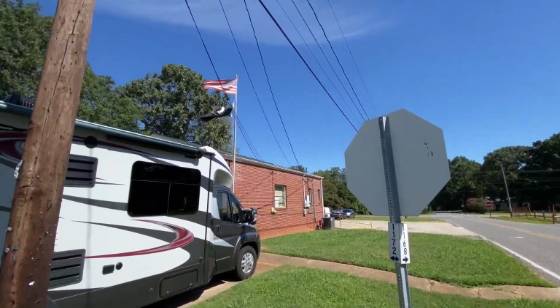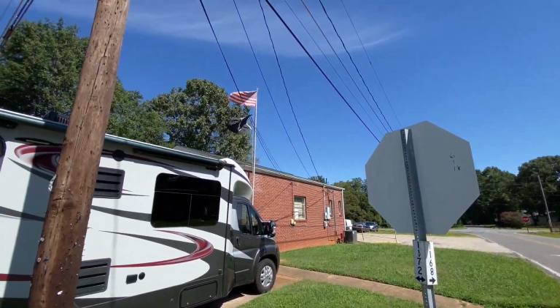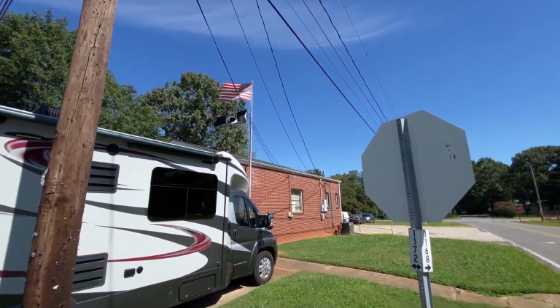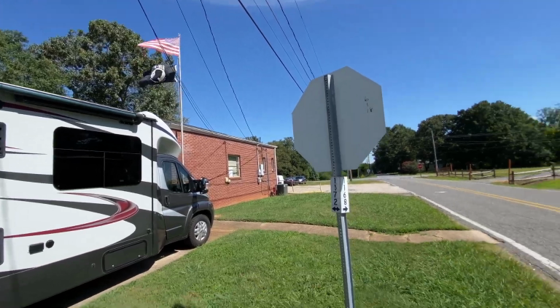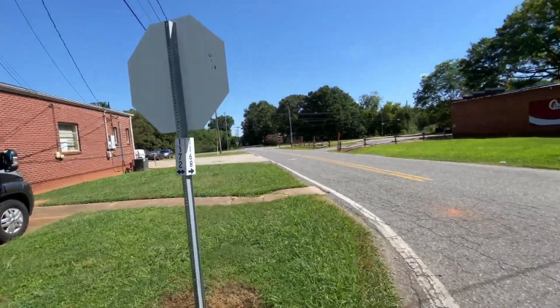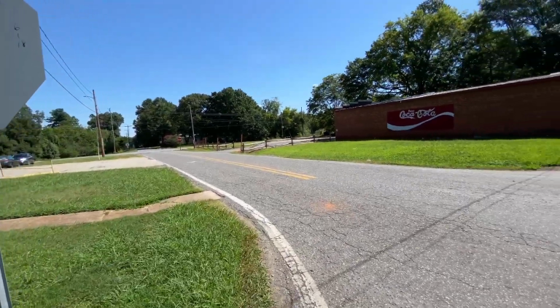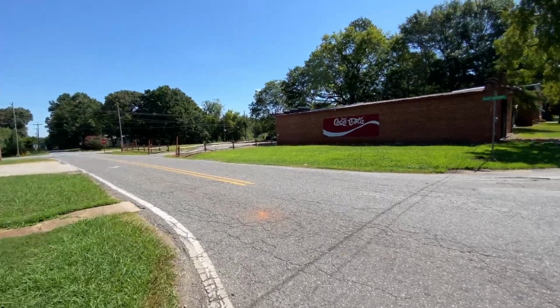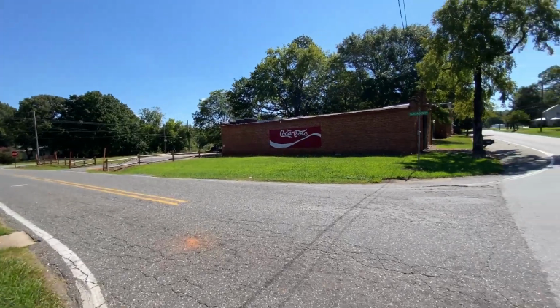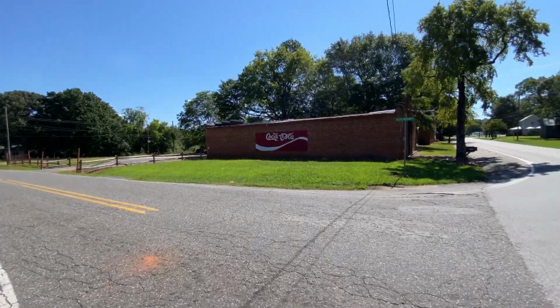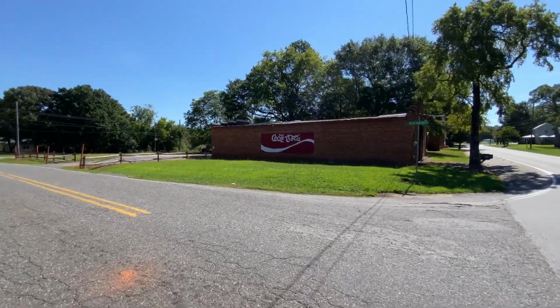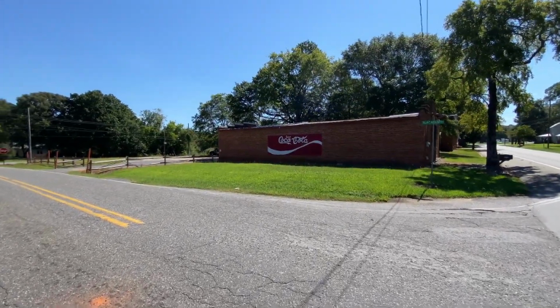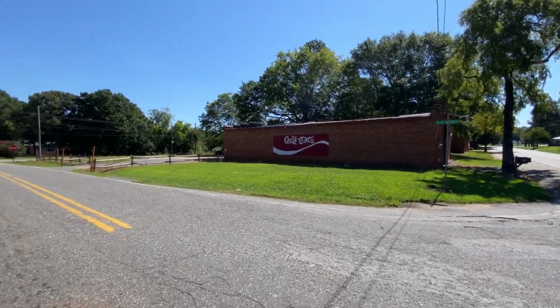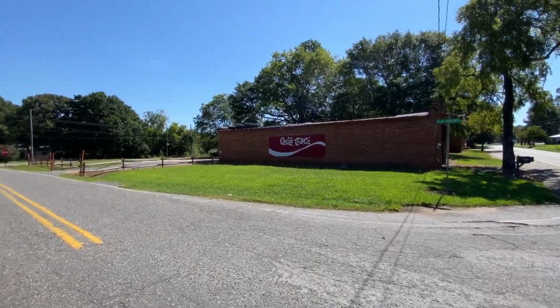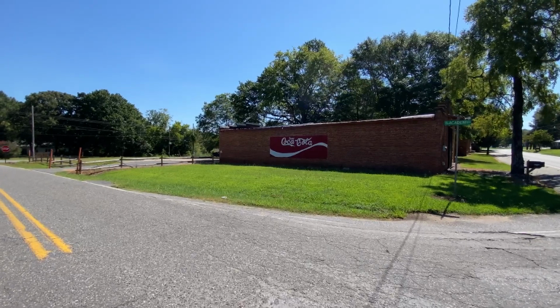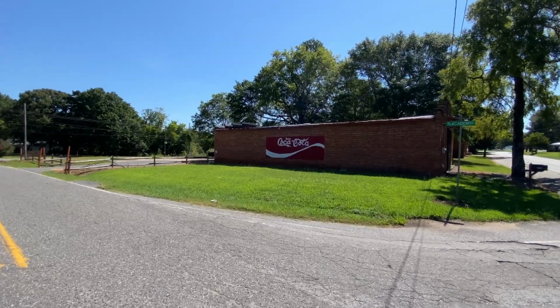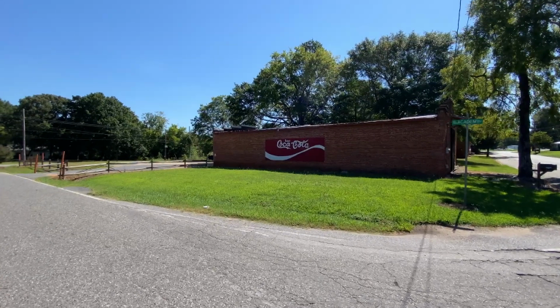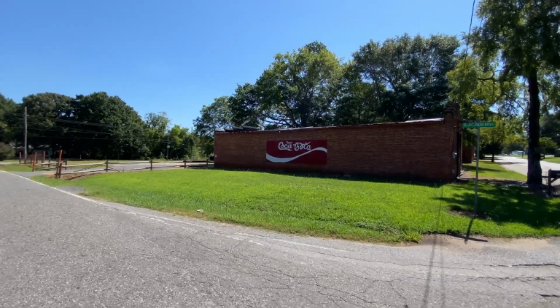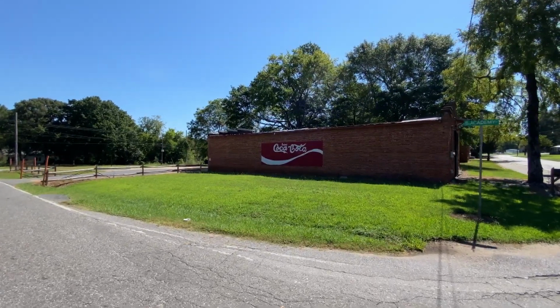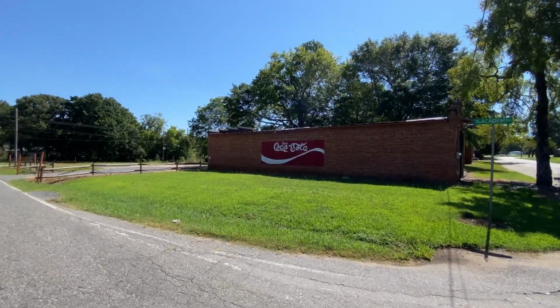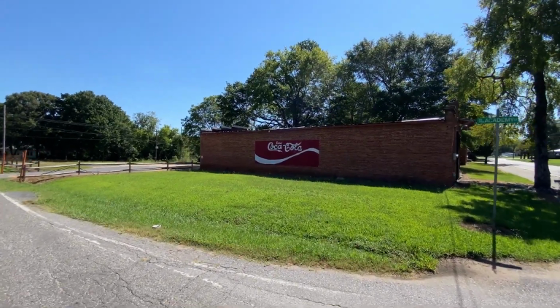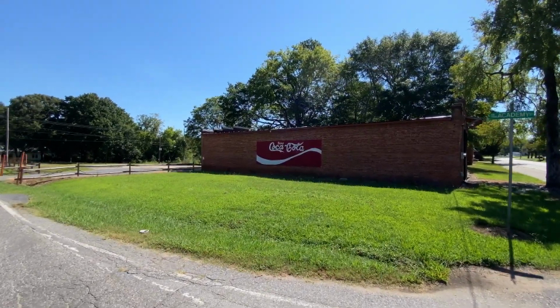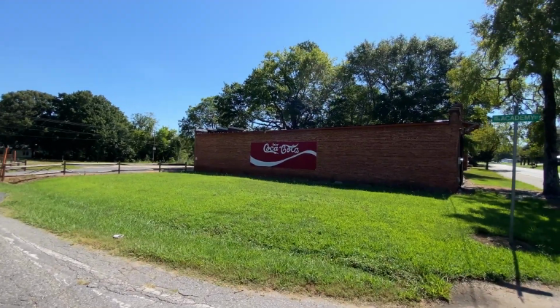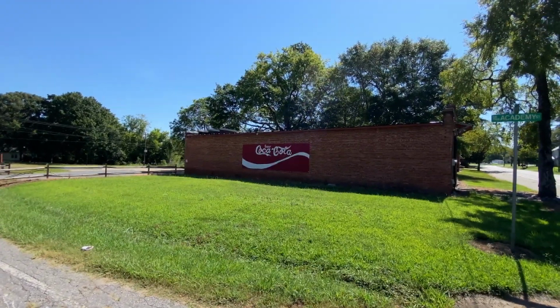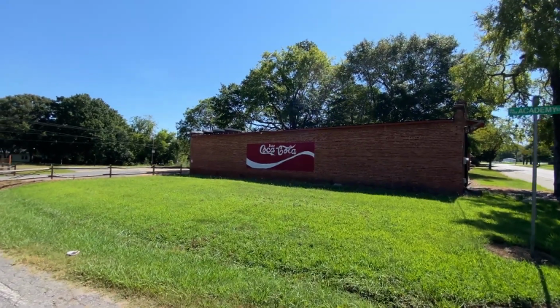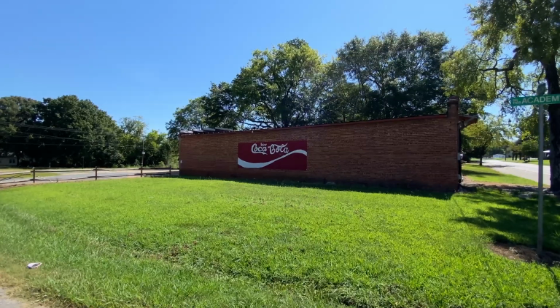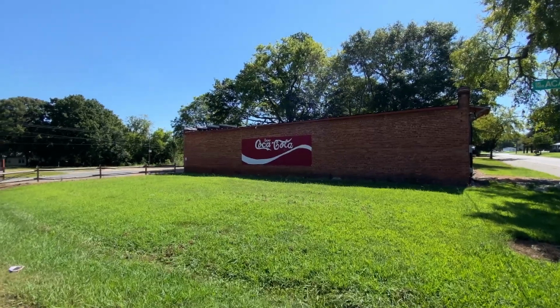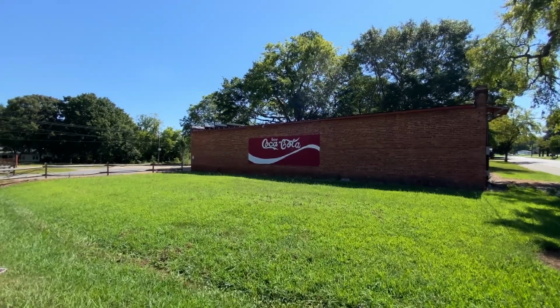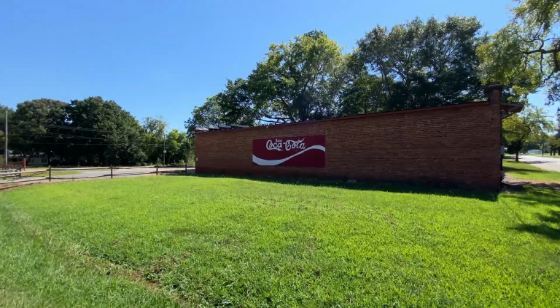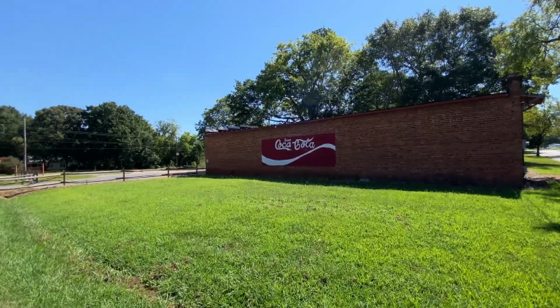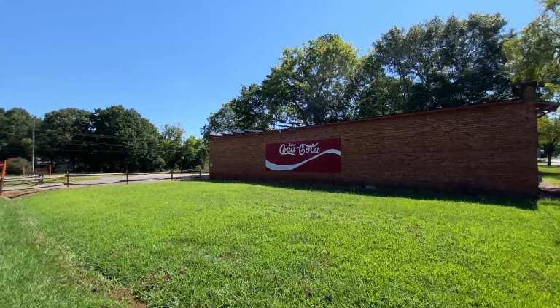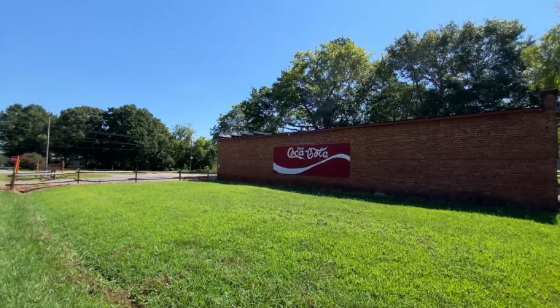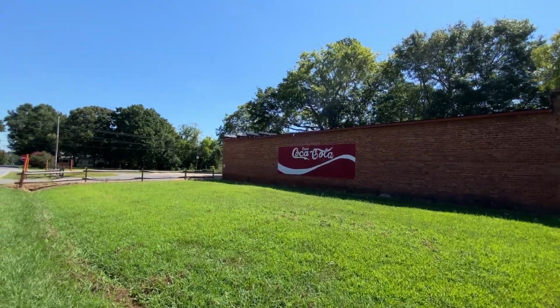Got the flag waving above and this building on the other side of Academy here. Looks like somebody tried to fix up a Coca-Cola sign and they did pretty good — it's not one of the best ones I've seen, but thumbs up for giving it a shot.